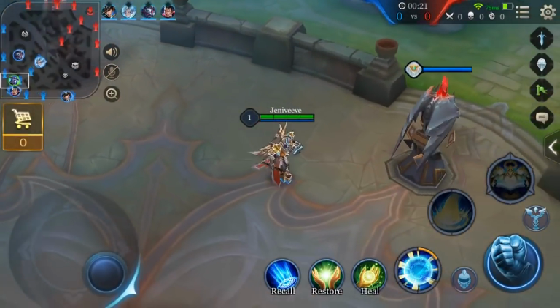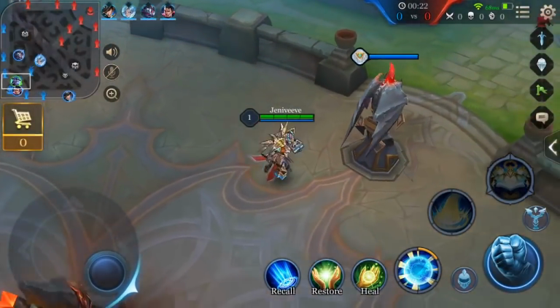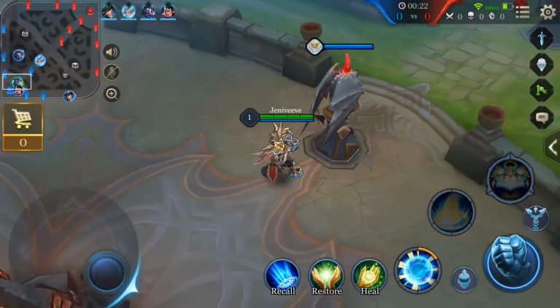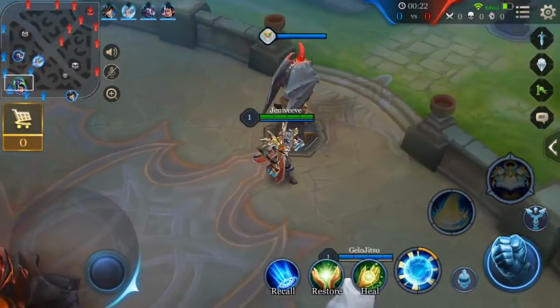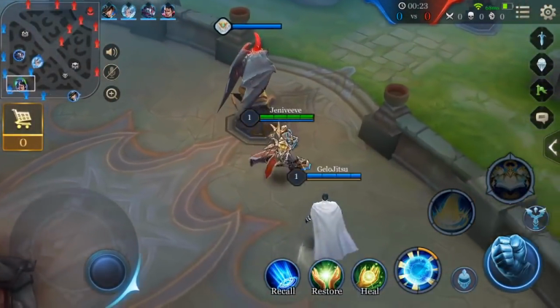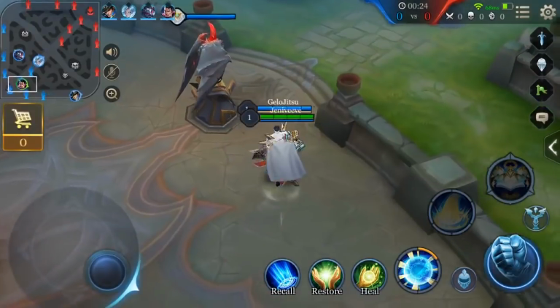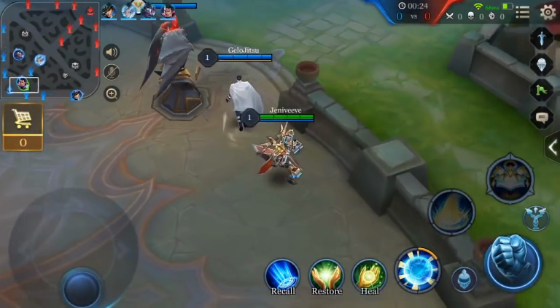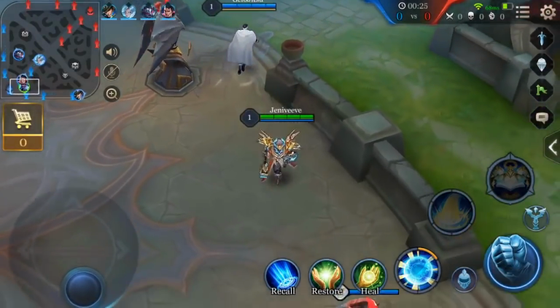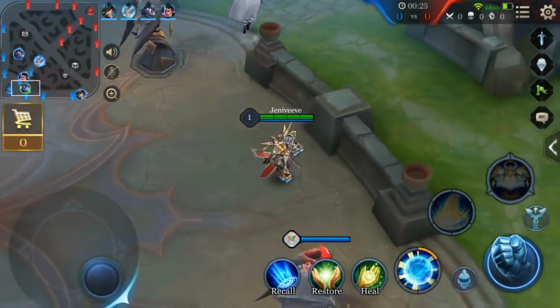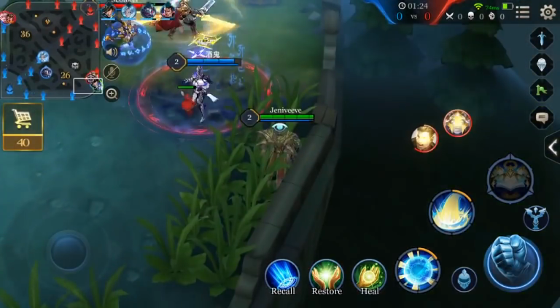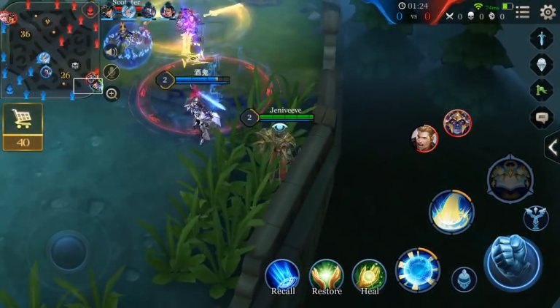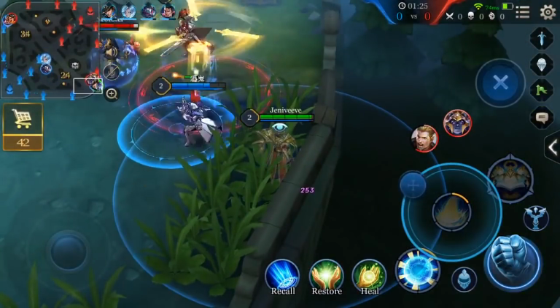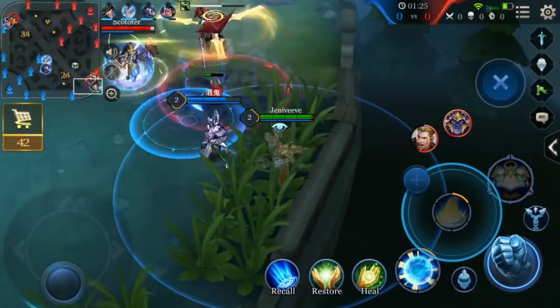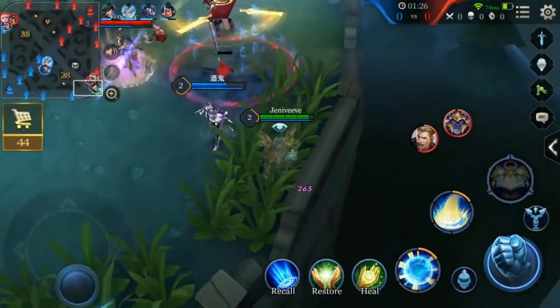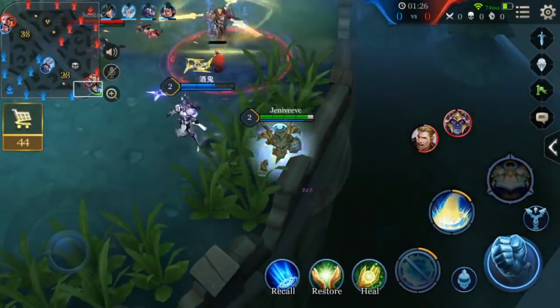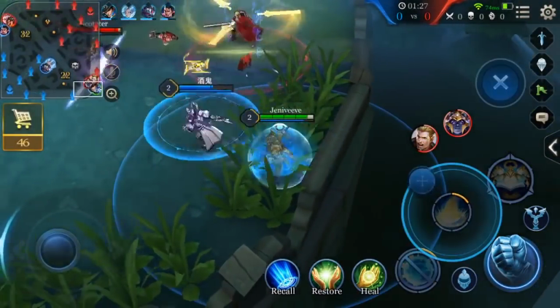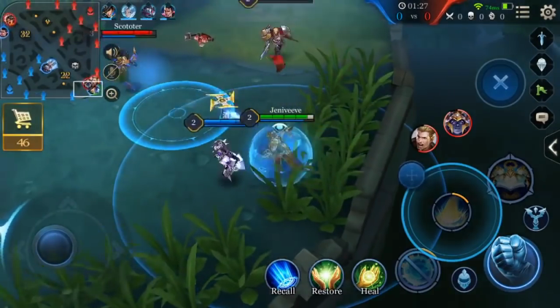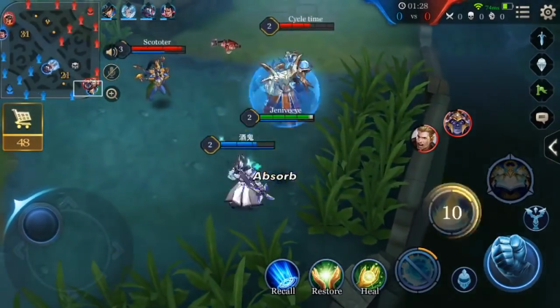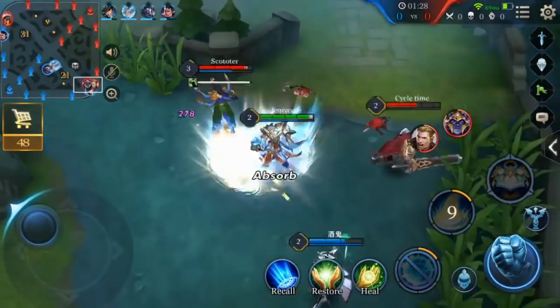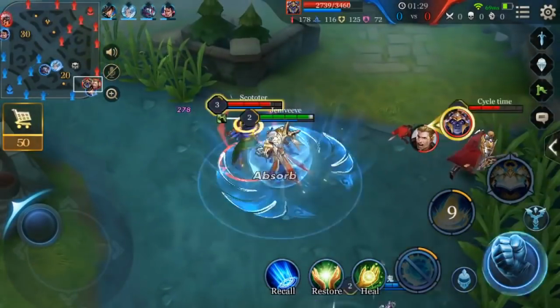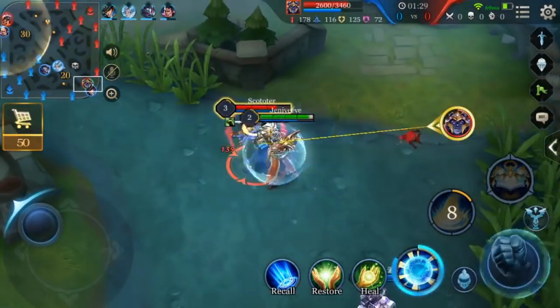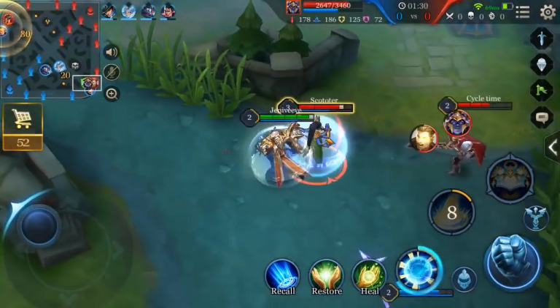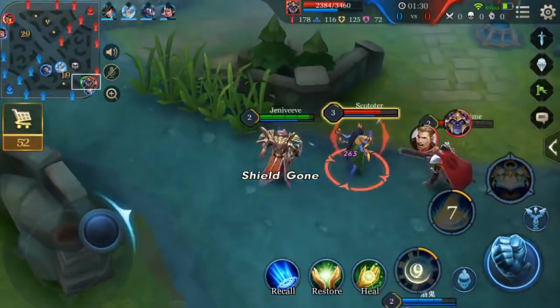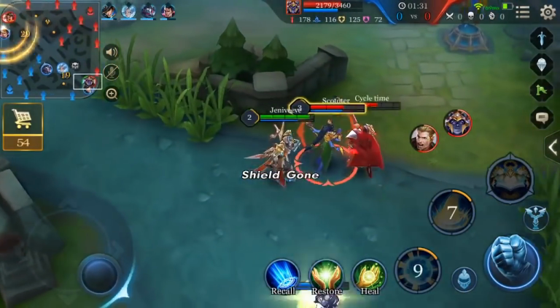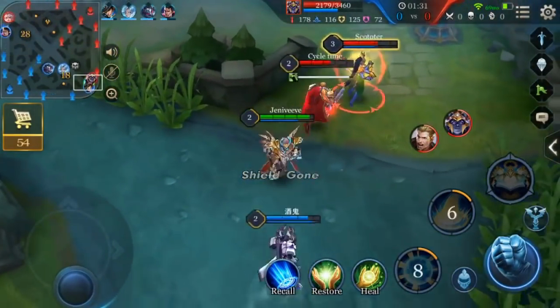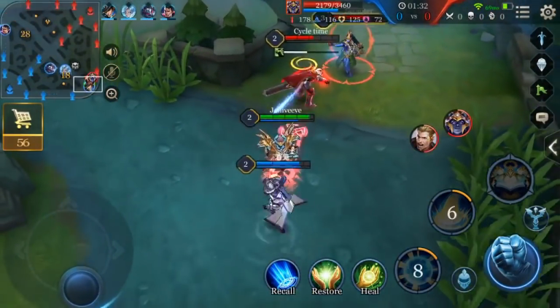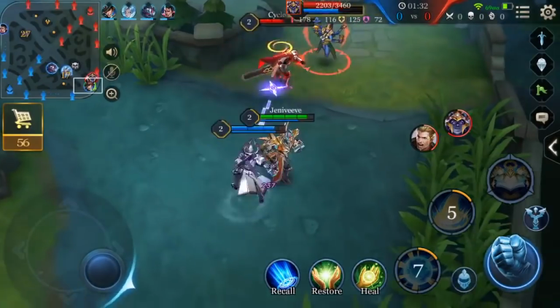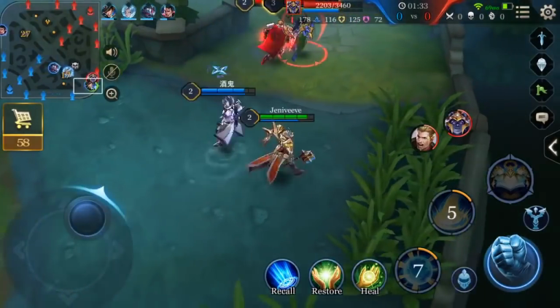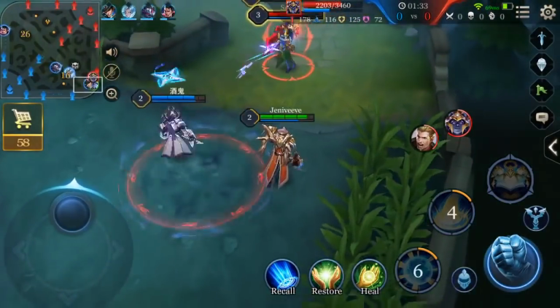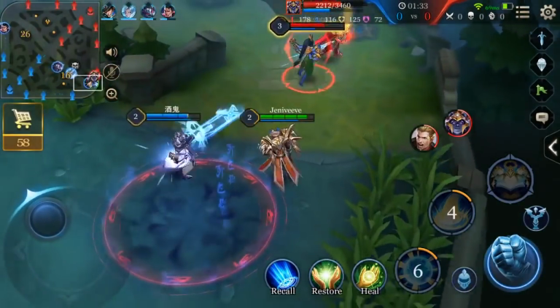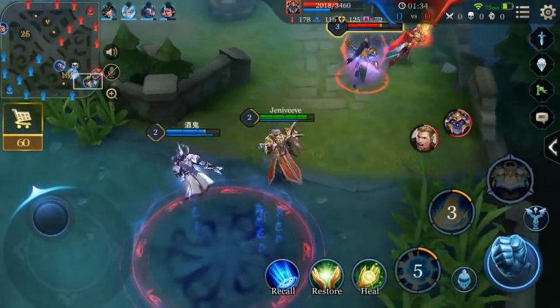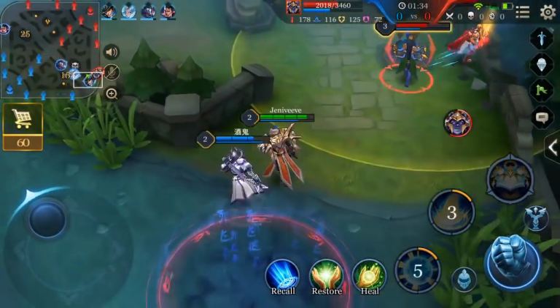Now we're moving on to Xeniel's pros and cons, starting with his pros — his strengths, things you're going to focus on if you're playing as Xeniel, and things you're going to want to avoid if you're playing against him. Xeniel's first pro is that he has good natural damage. Starting with his passive Holy Brand, every third normal attack, Xeniel deals 4-8% of his maximum HP as magic damage.